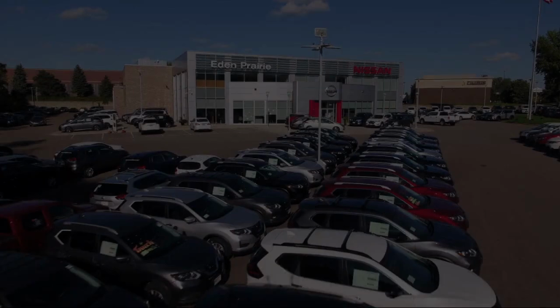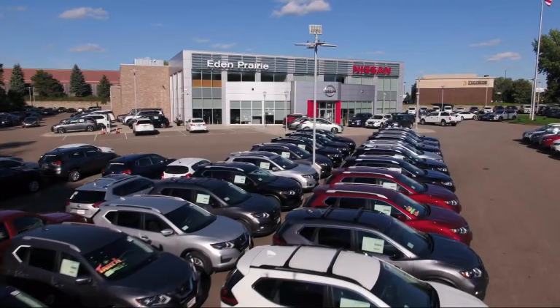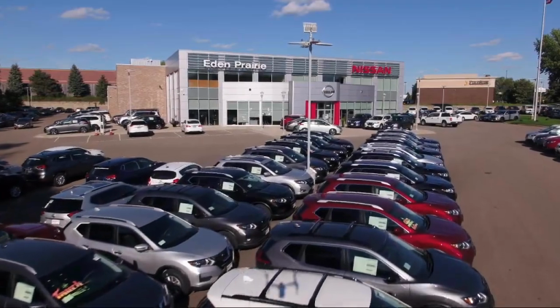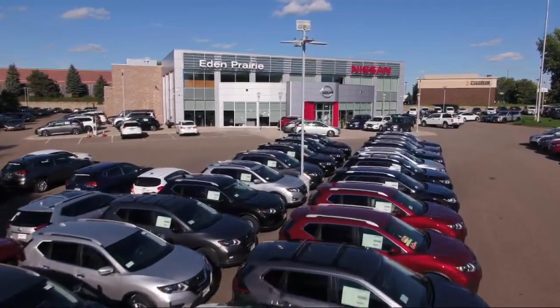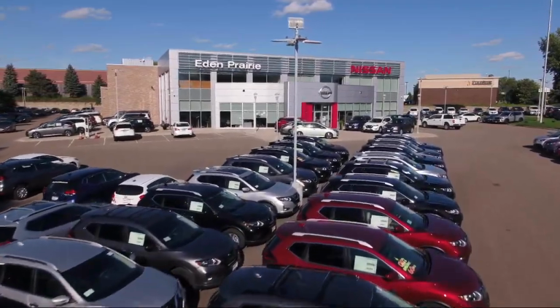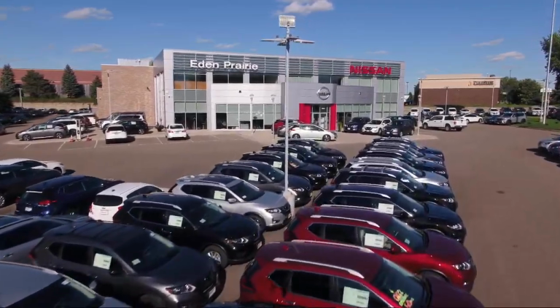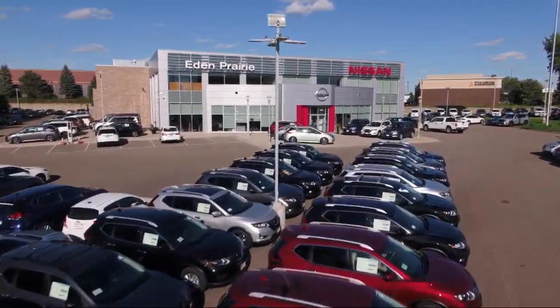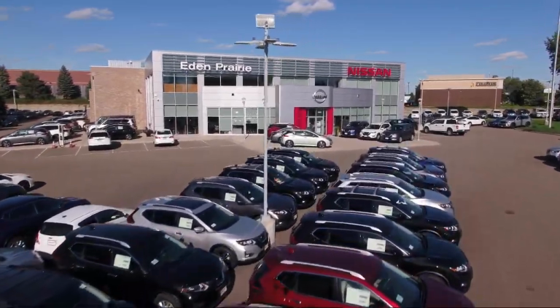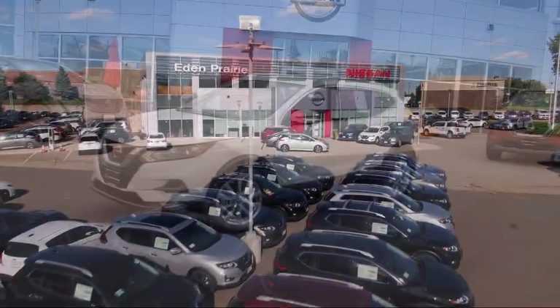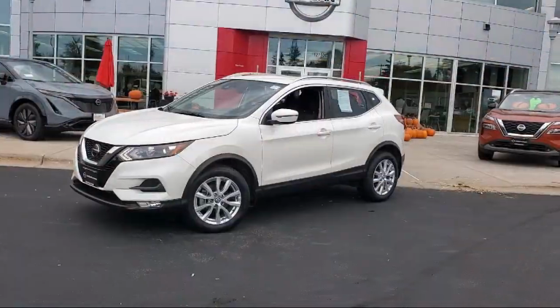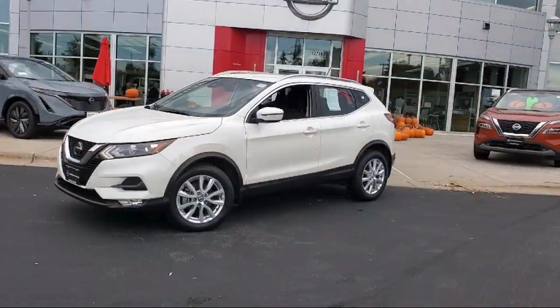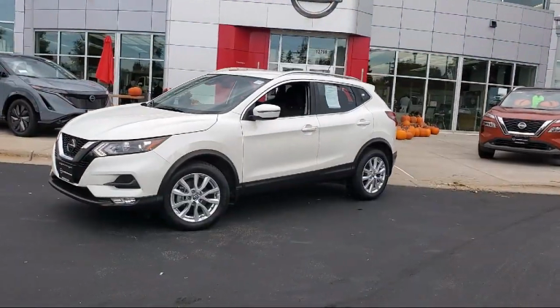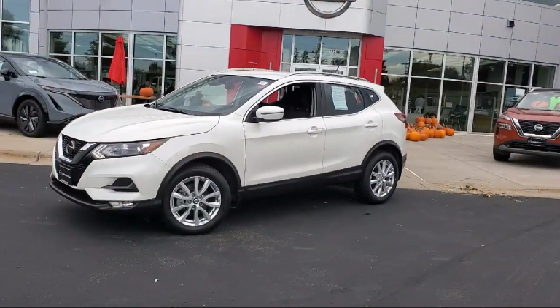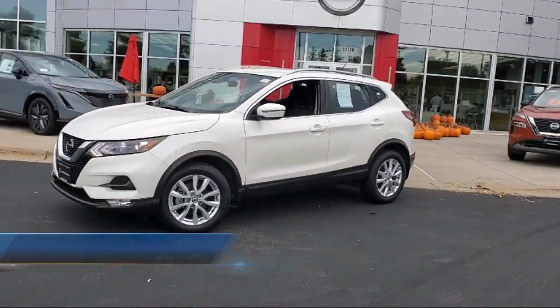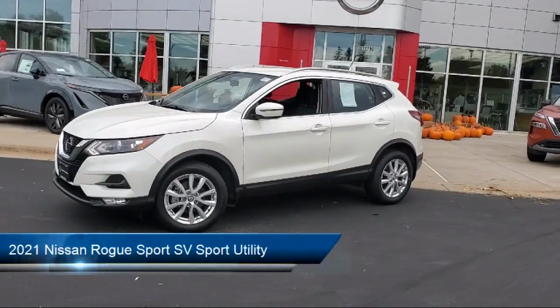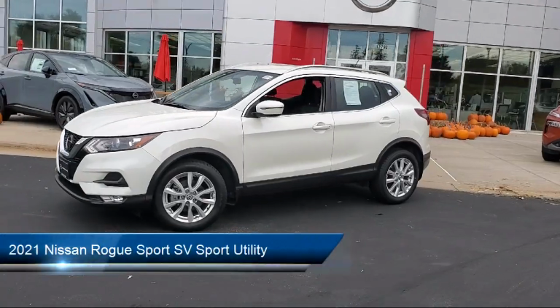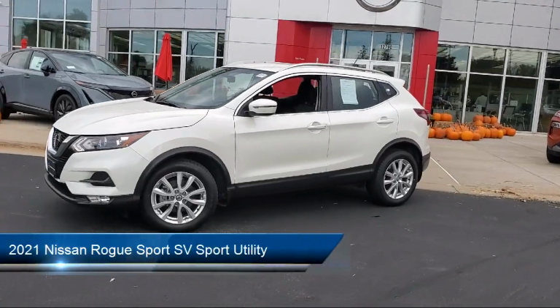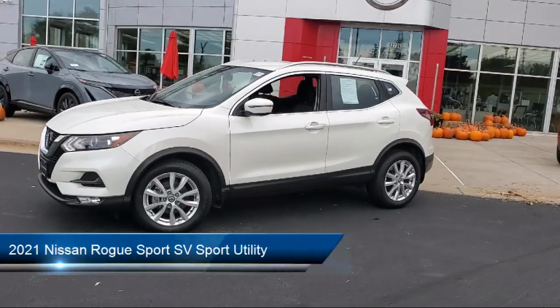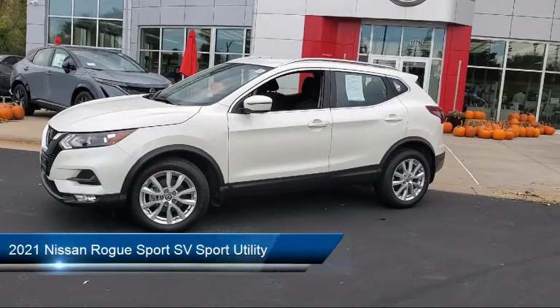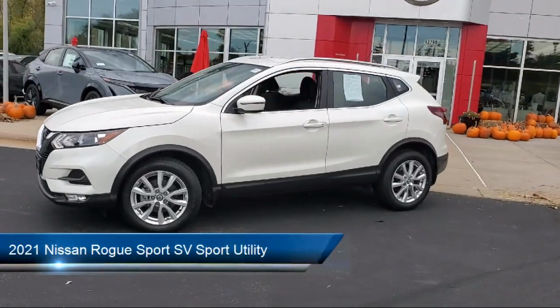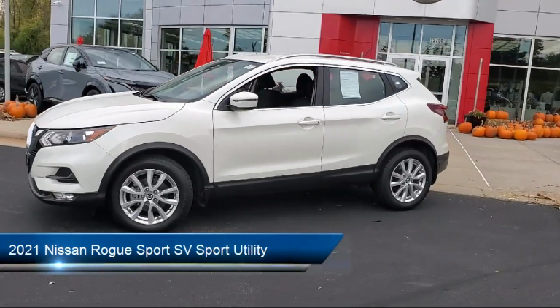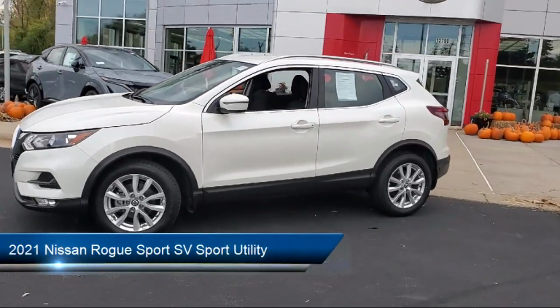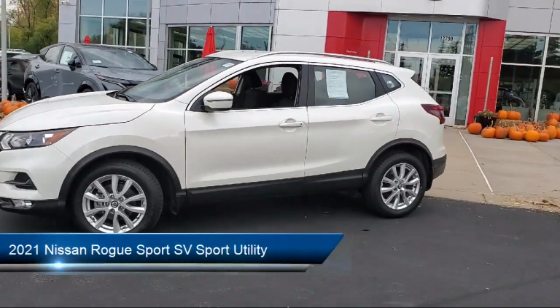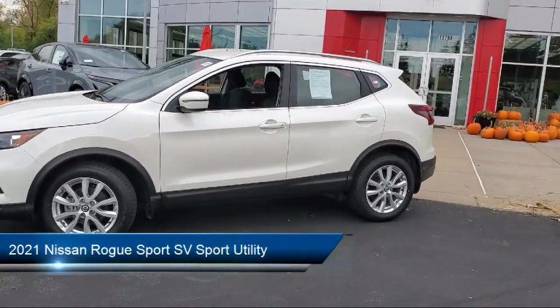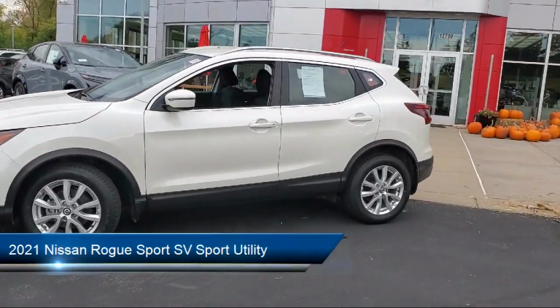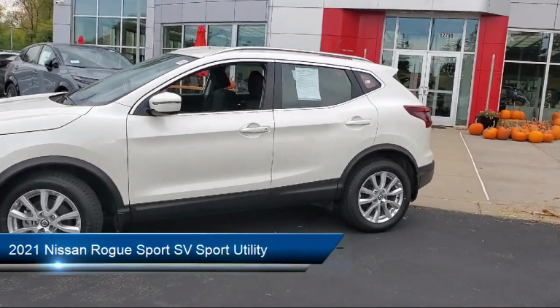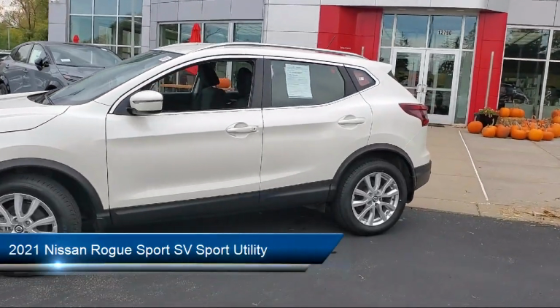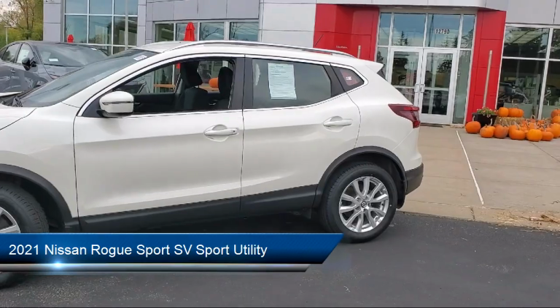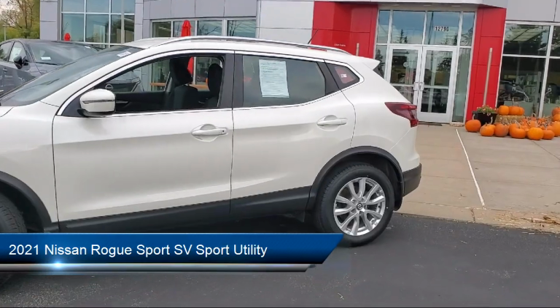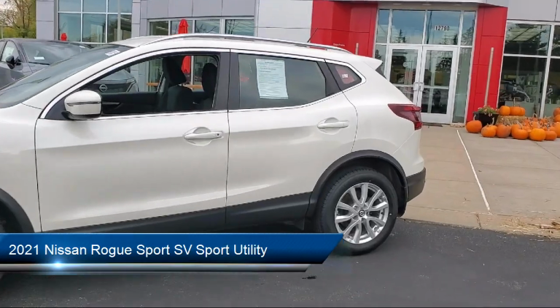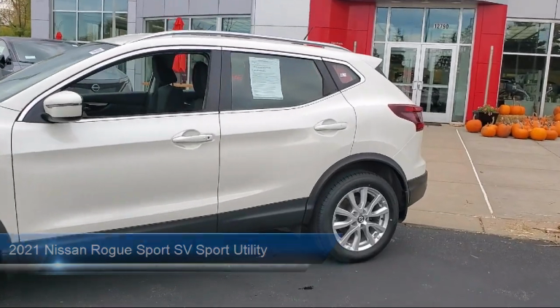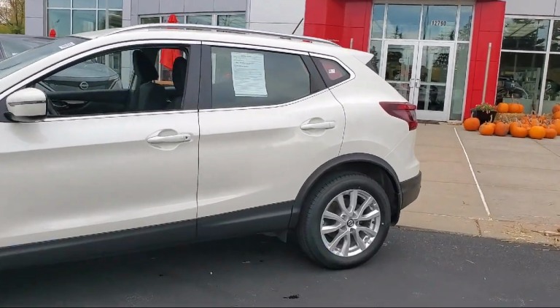Welcome to Eden Prairie Nissan, and here's a look at another one of our great vehicles from our inventory. It comes equipped with keyless entry, quick comfort heated front bucket seats, and a roof rack.